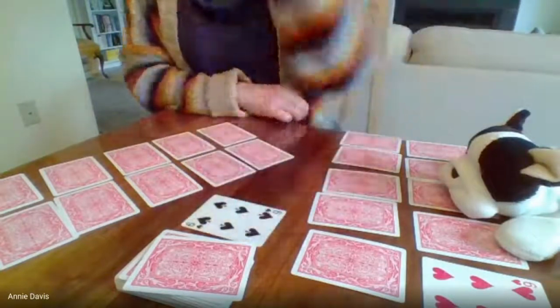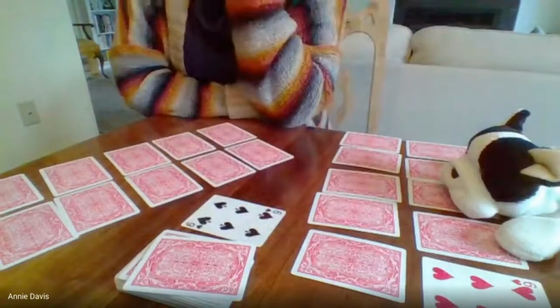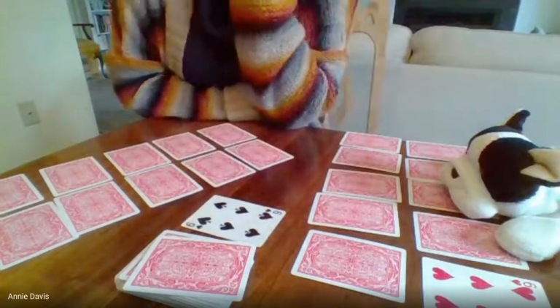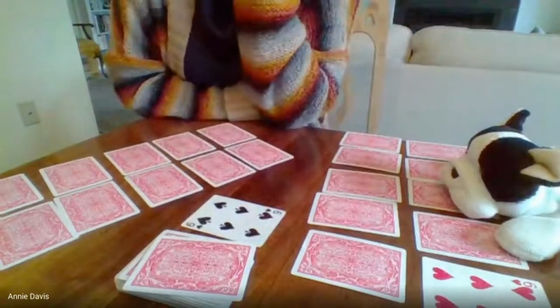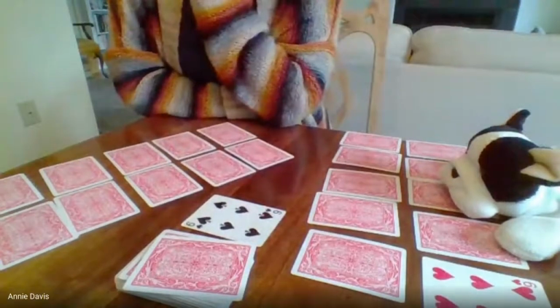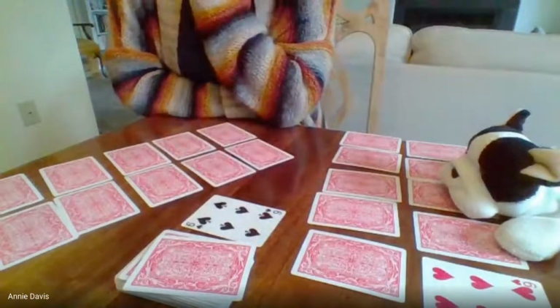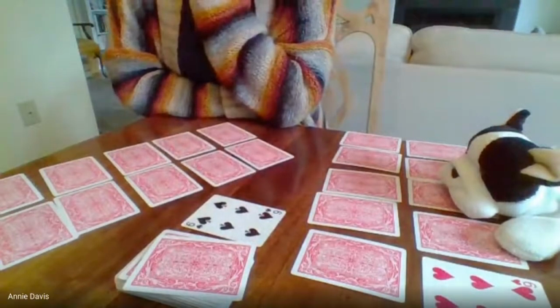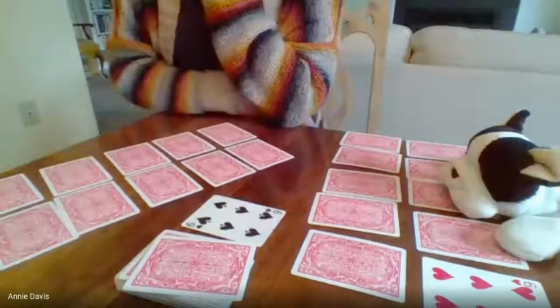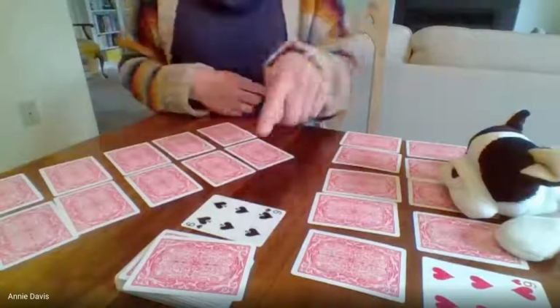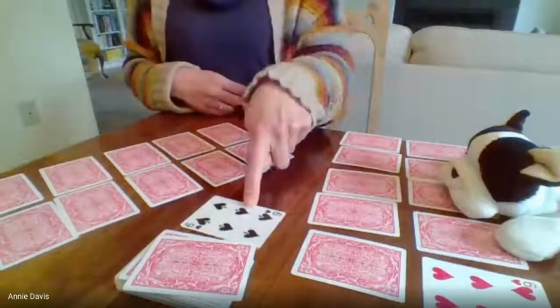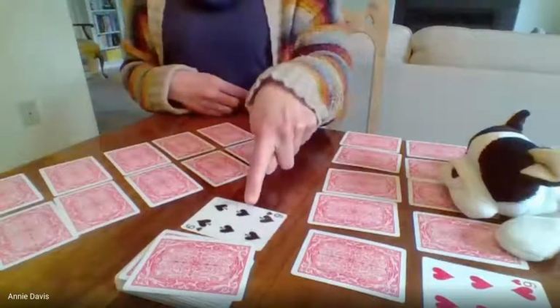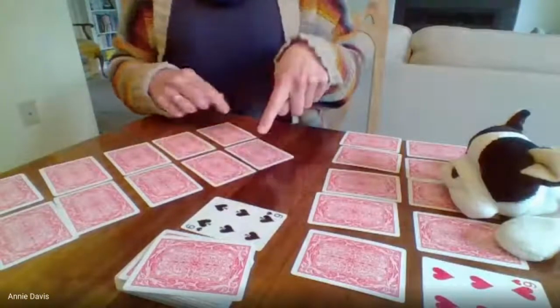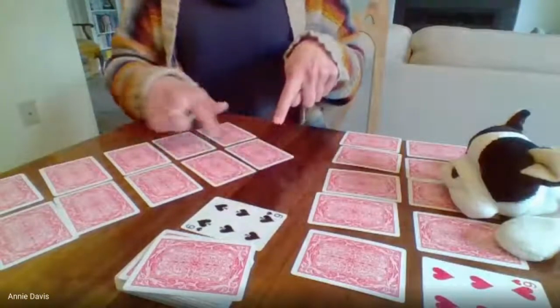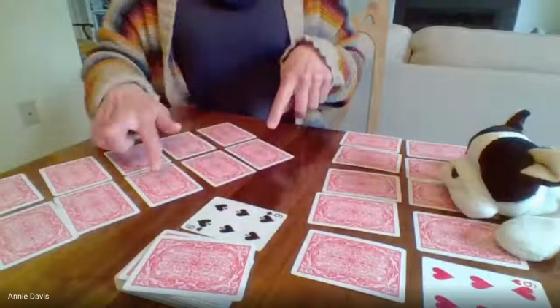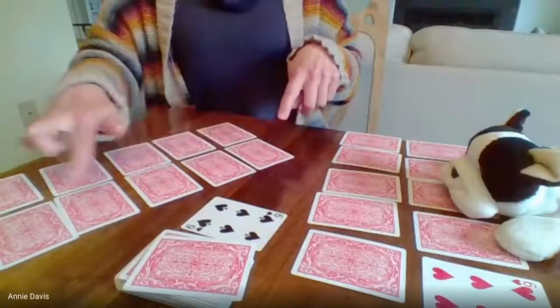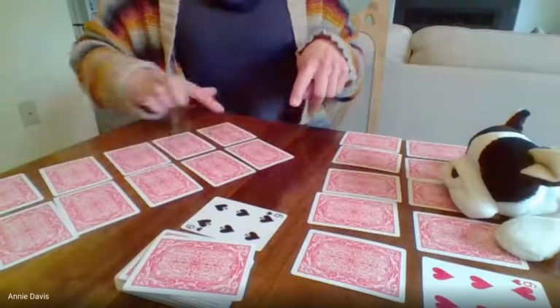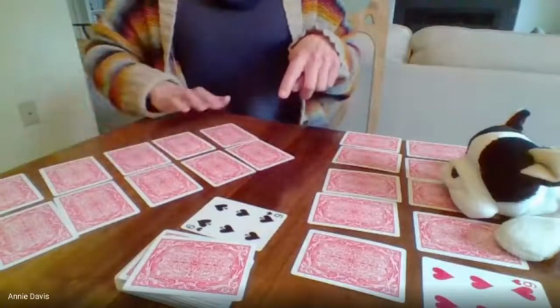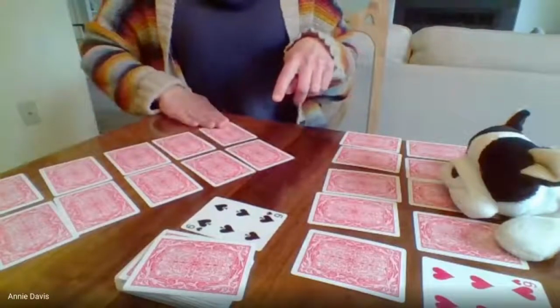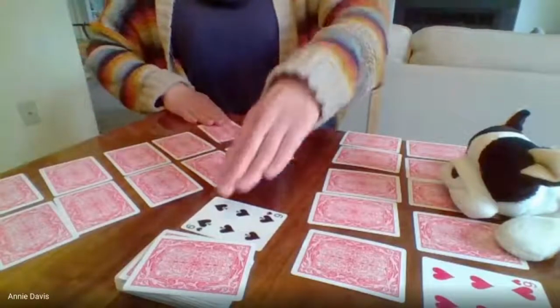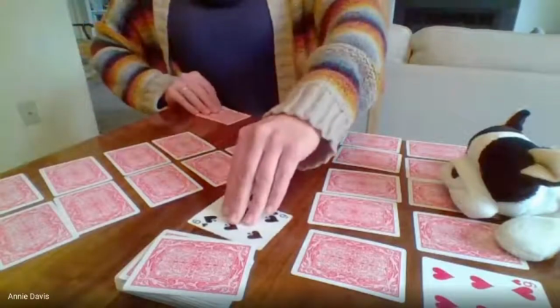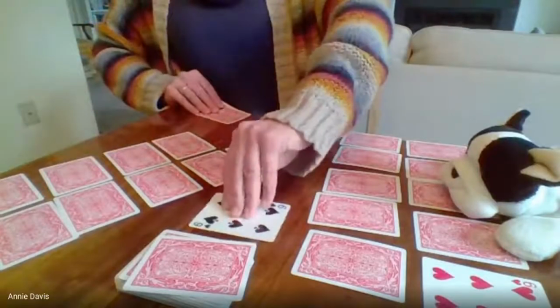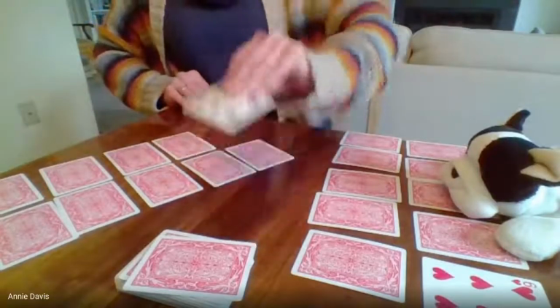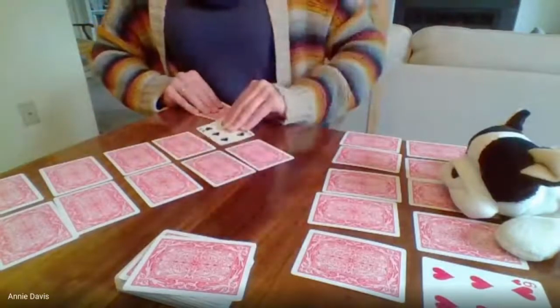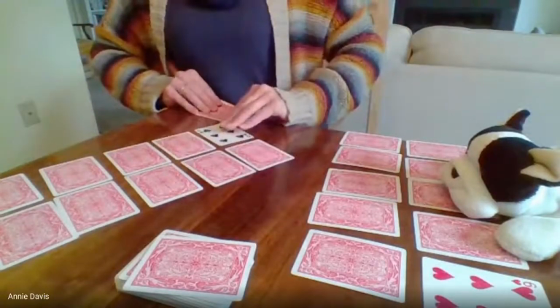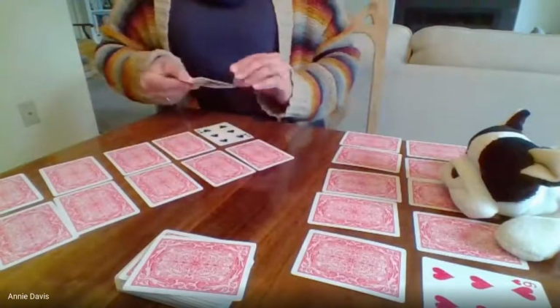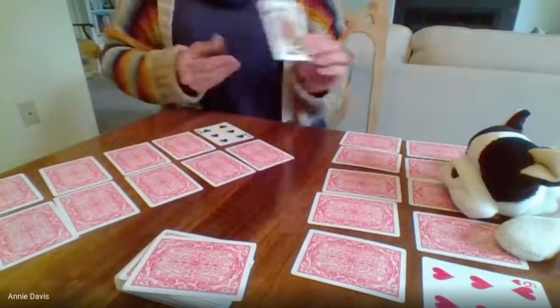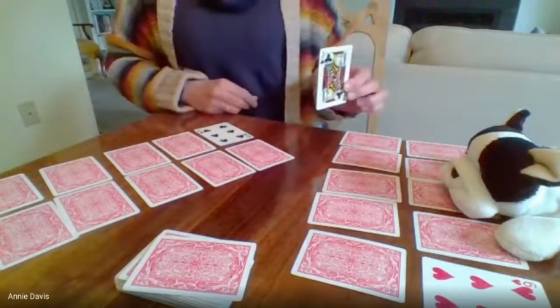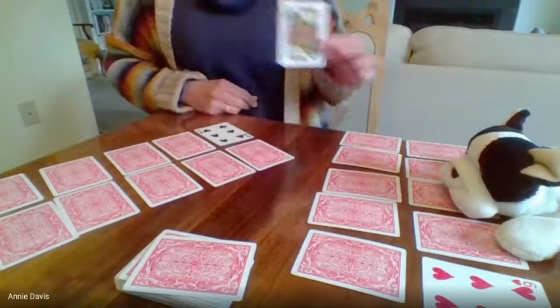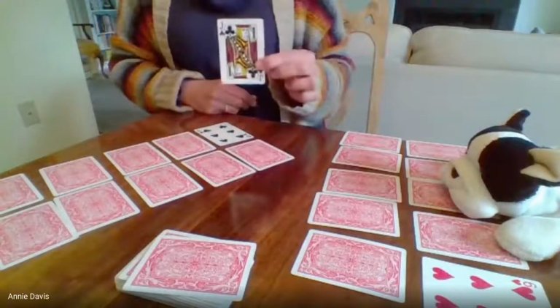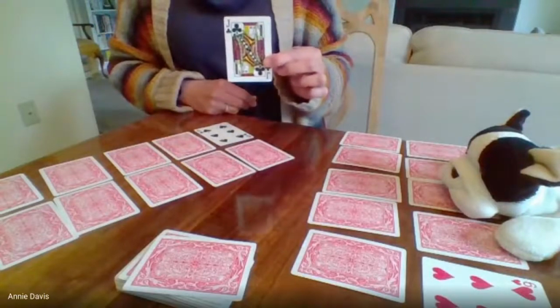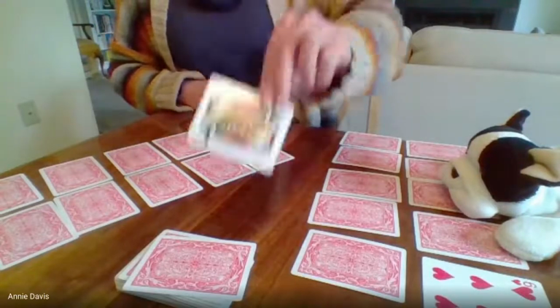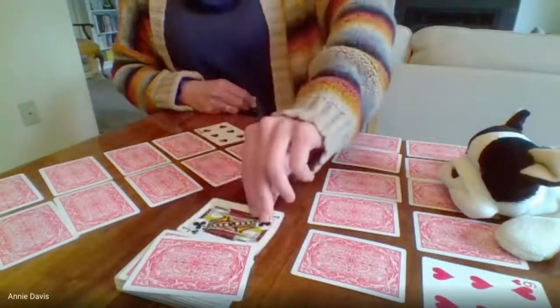It's my turn now. I can use that six — one, two, three, four, five, six — so it goes here. I pick up this card, put my six here, and now I have a jack. I can't use a jack. Garbage.